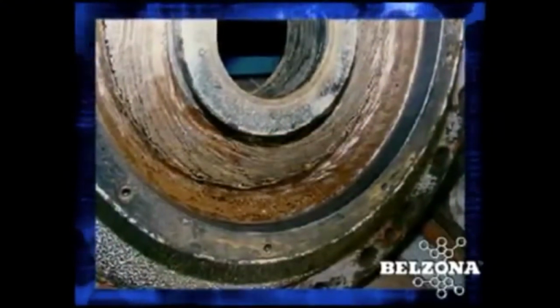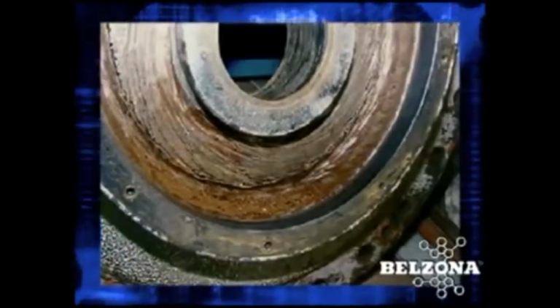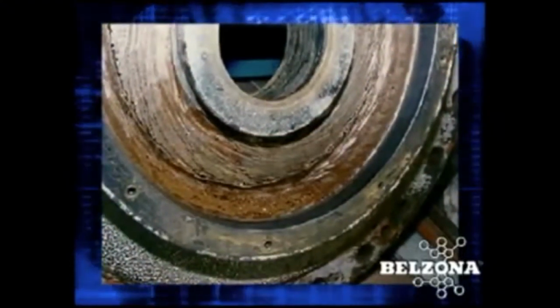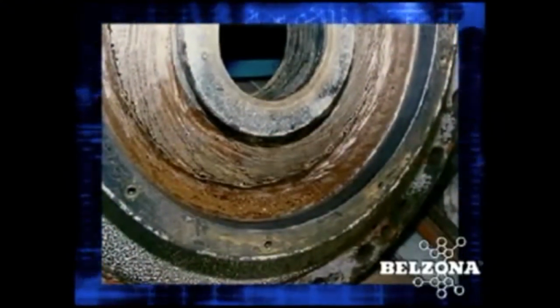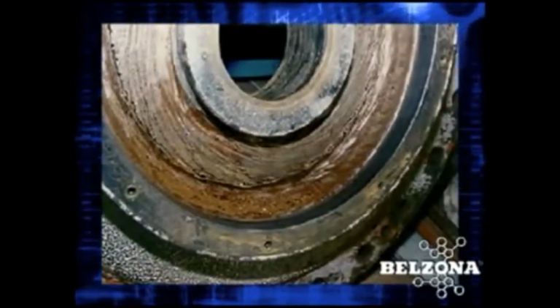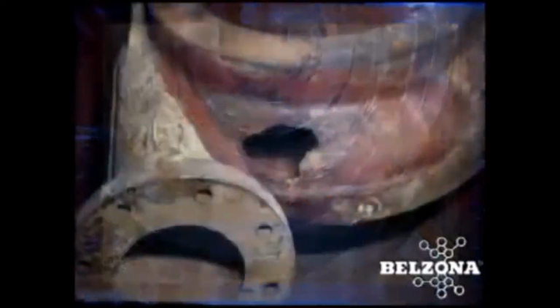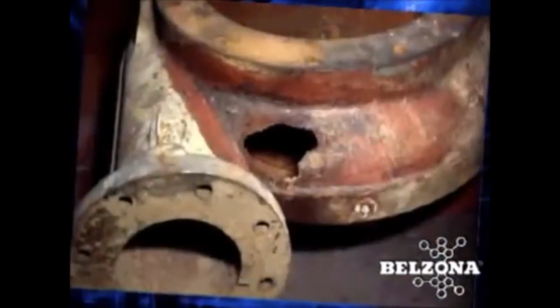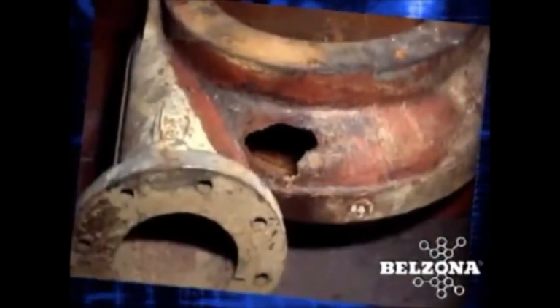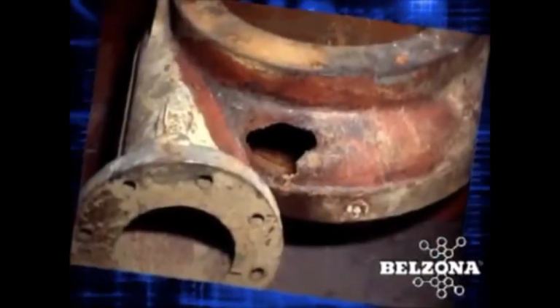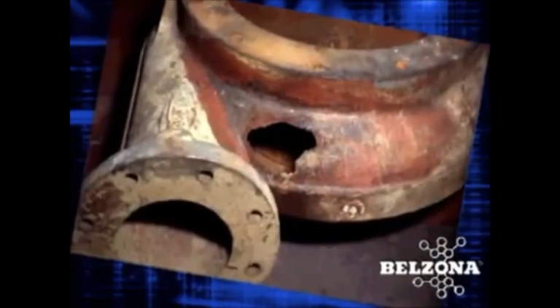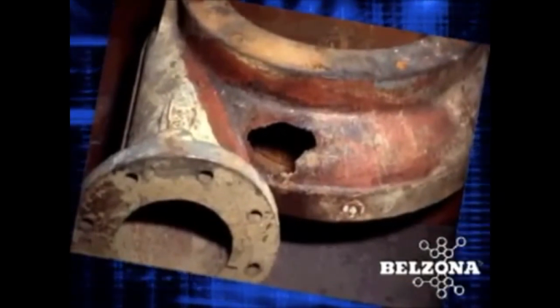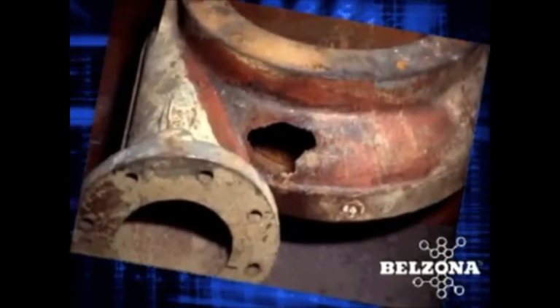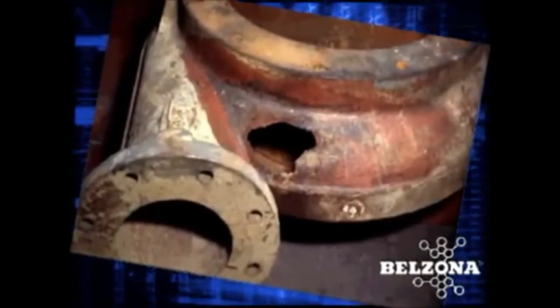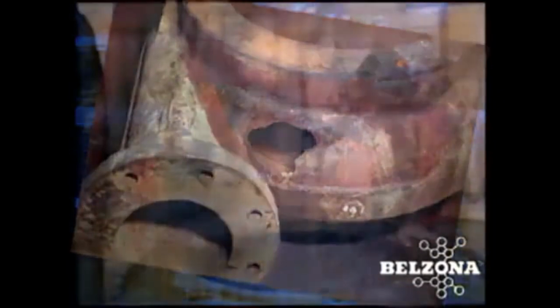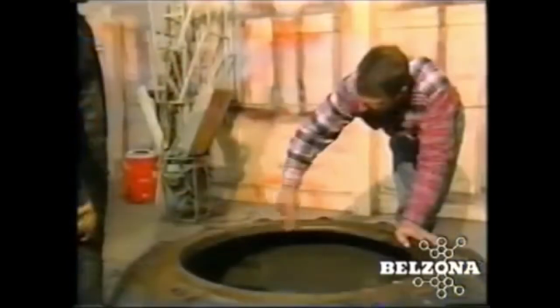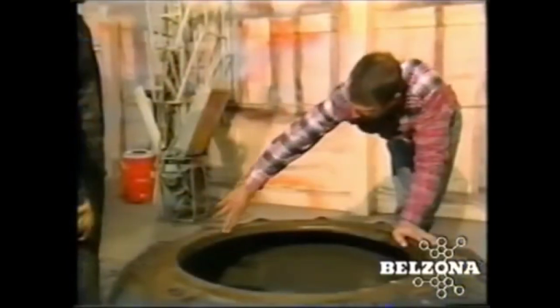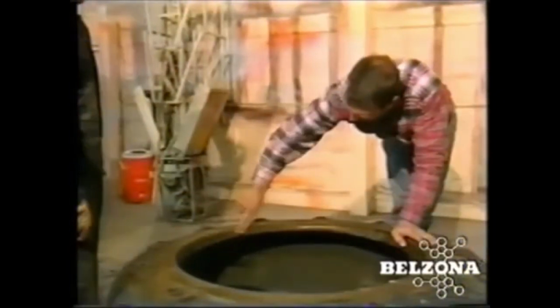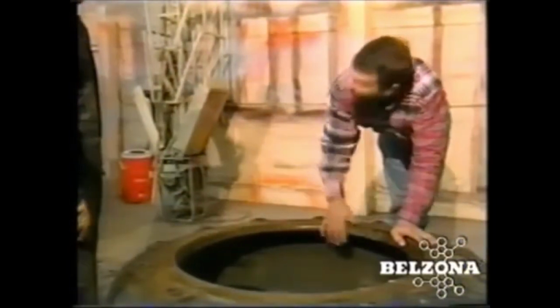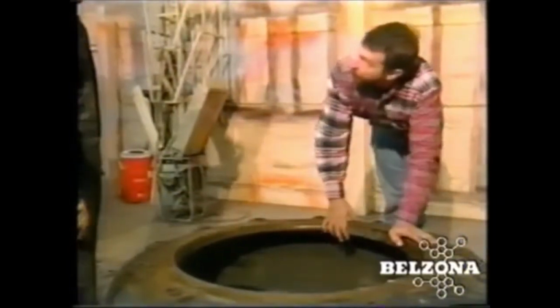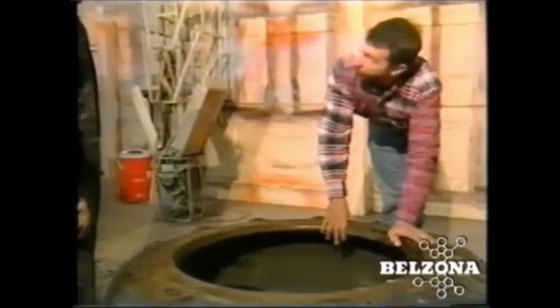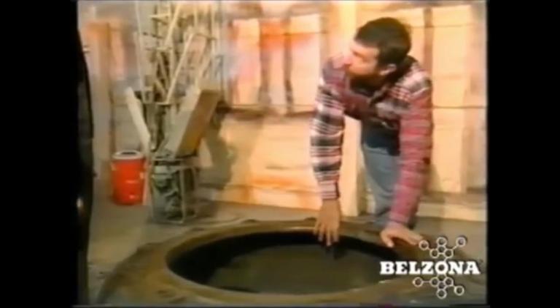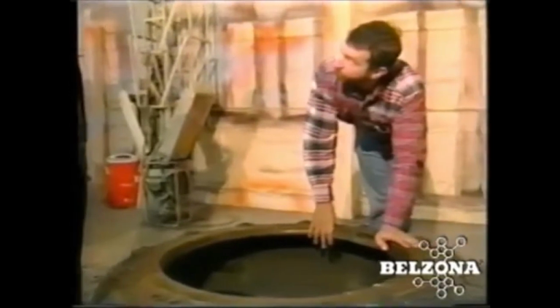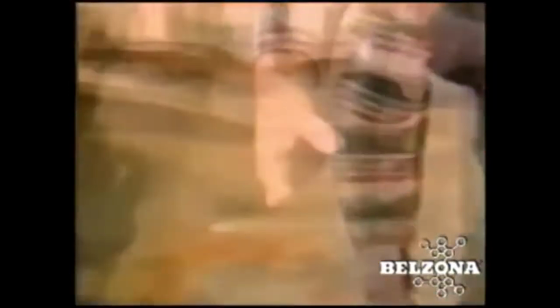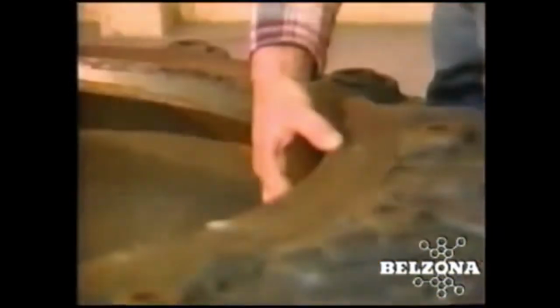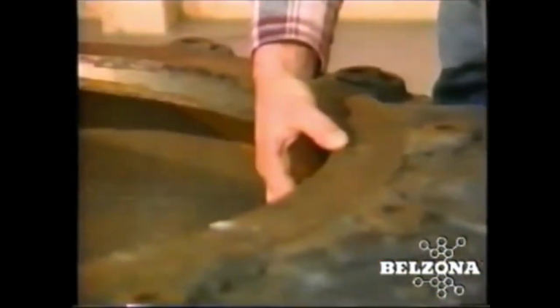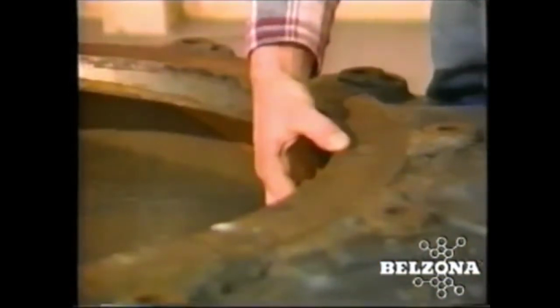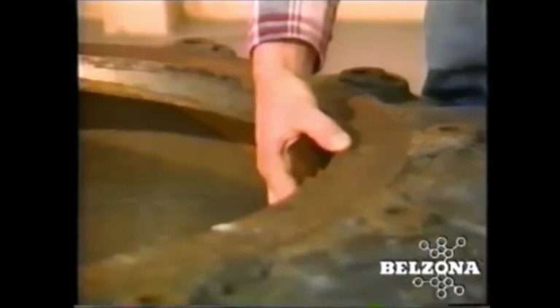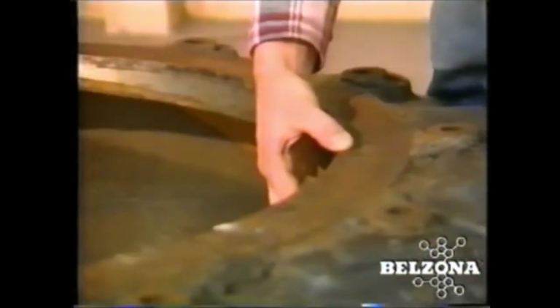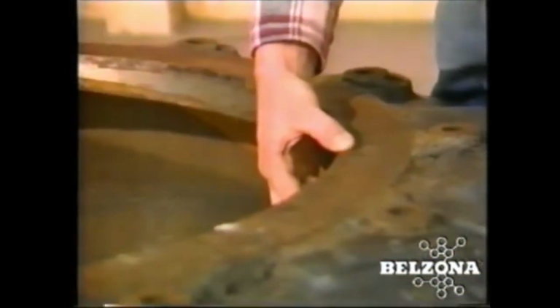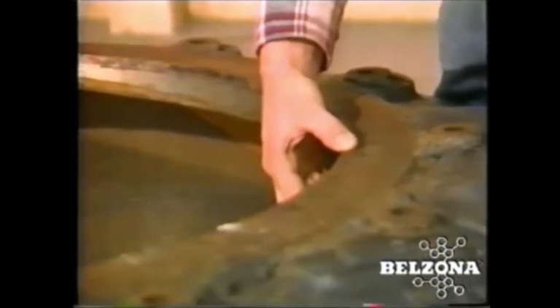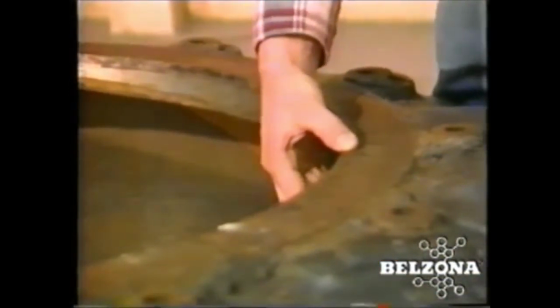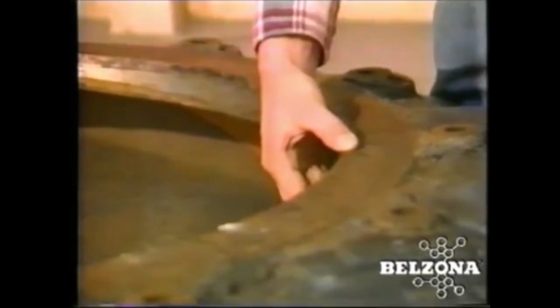Solutions for pumps handling abrasive slurries. Although slurry pumps are designed to withstand severely abrasive conditions, the wear and tear from the slurries they pump often puts these pumps in the shop or the scrap pile and out of service.